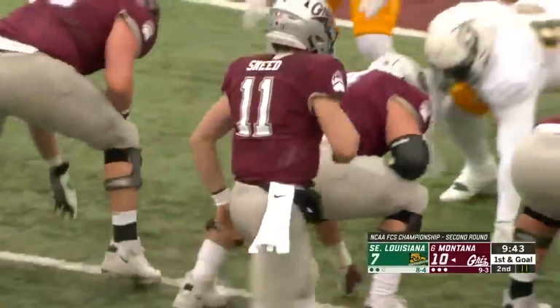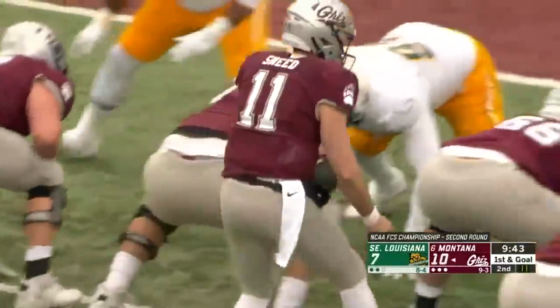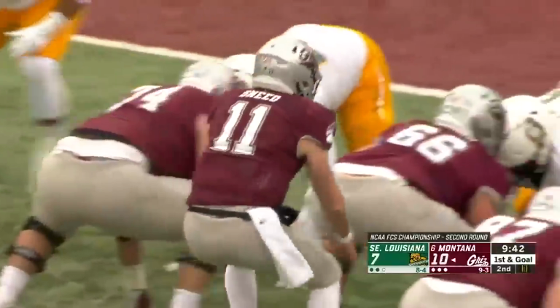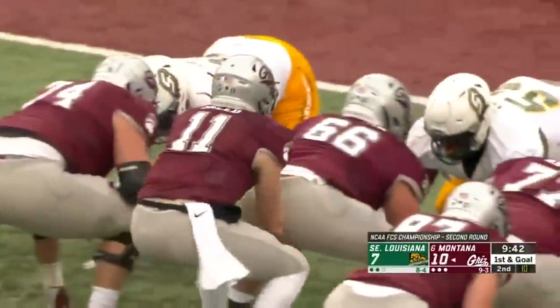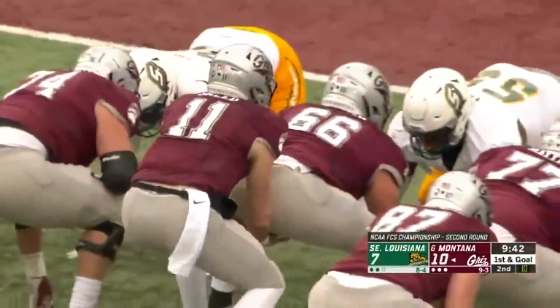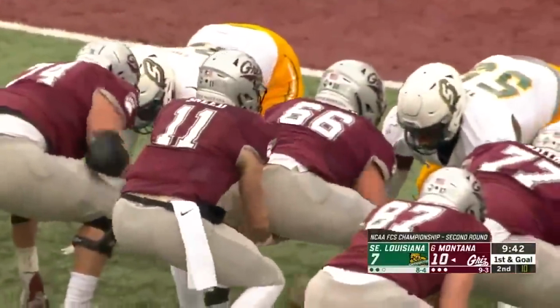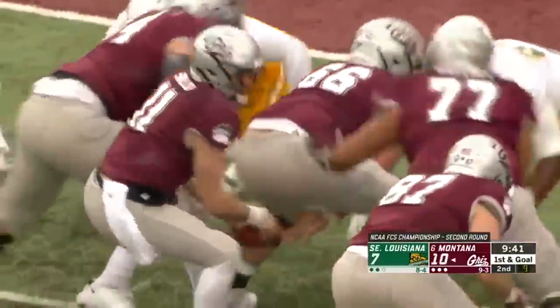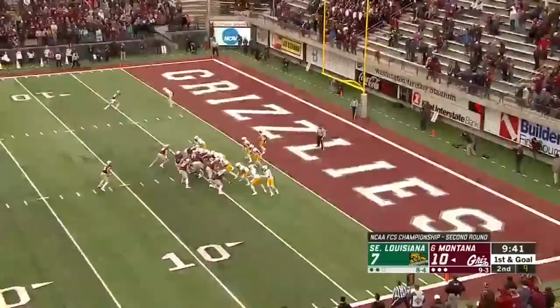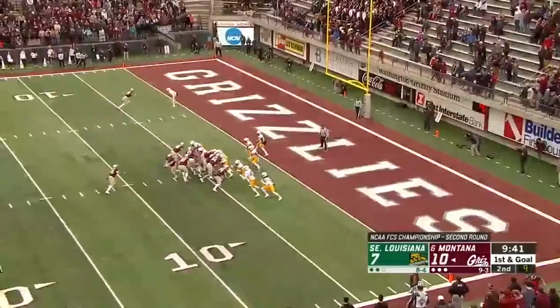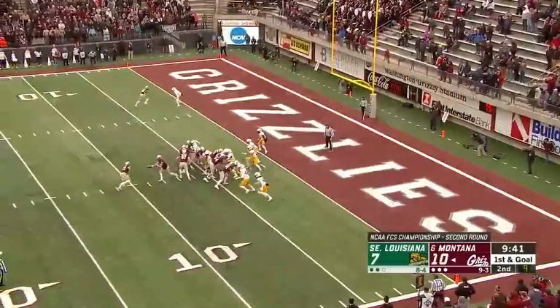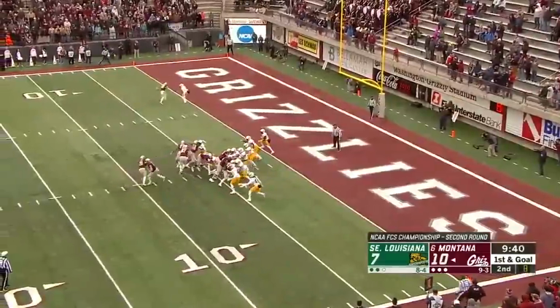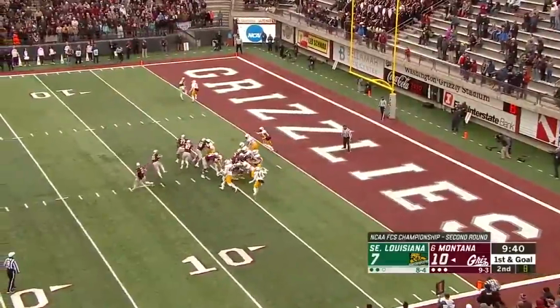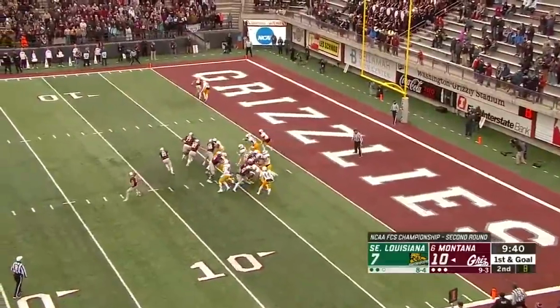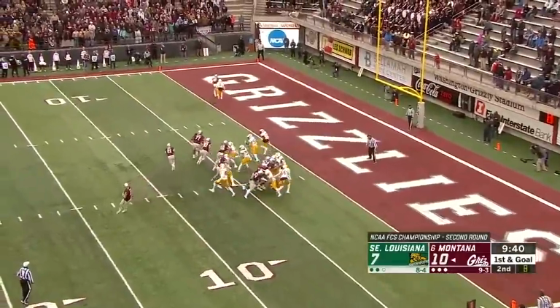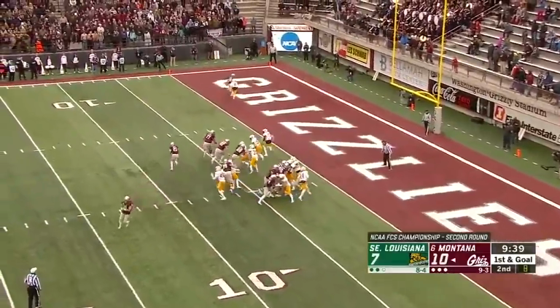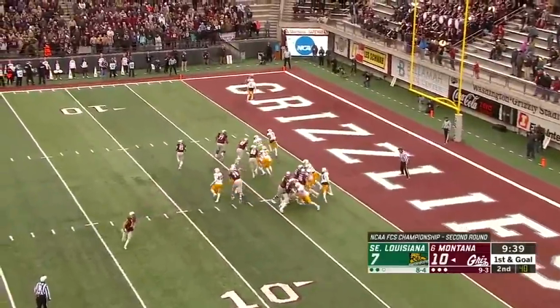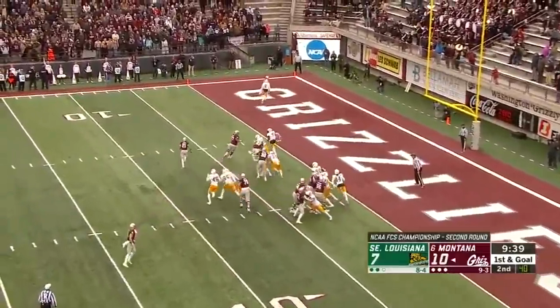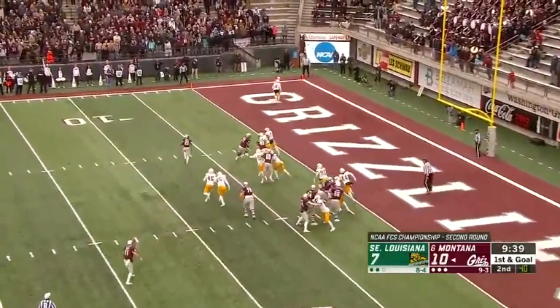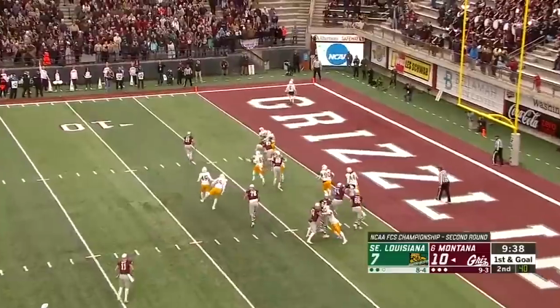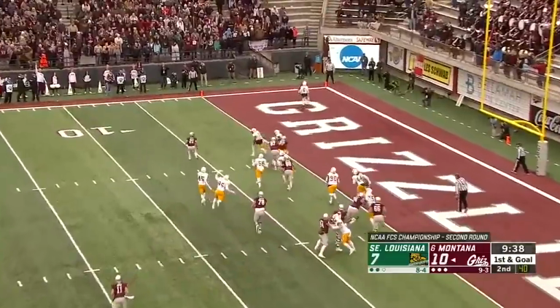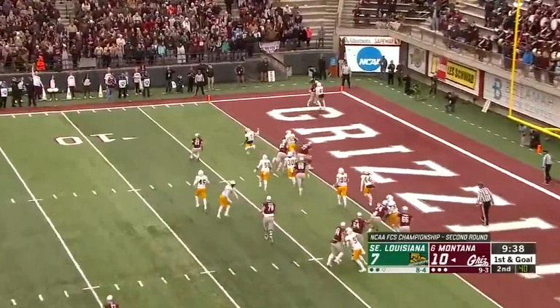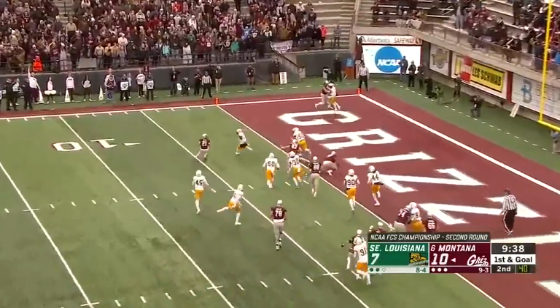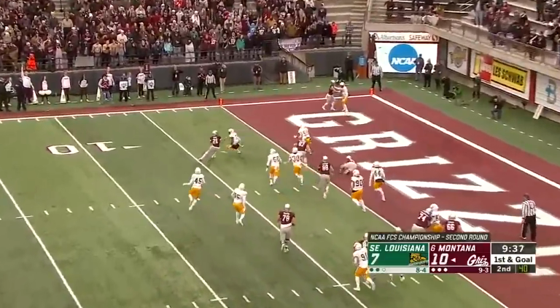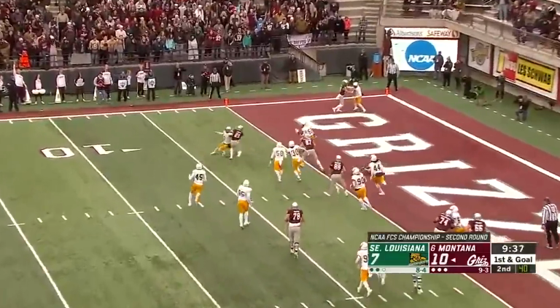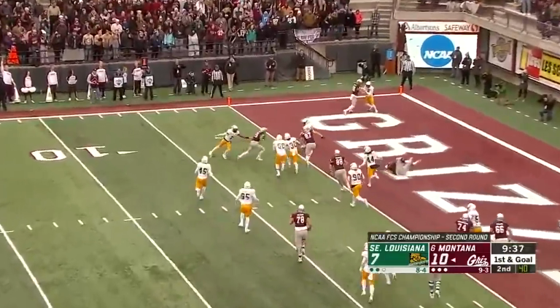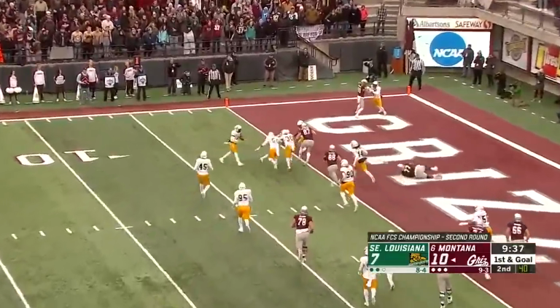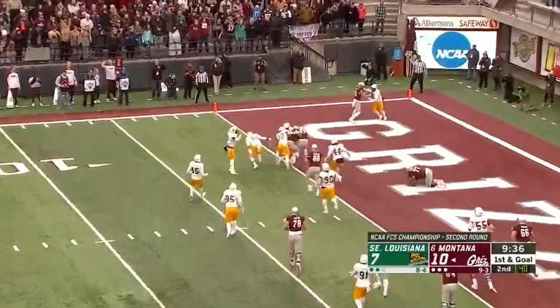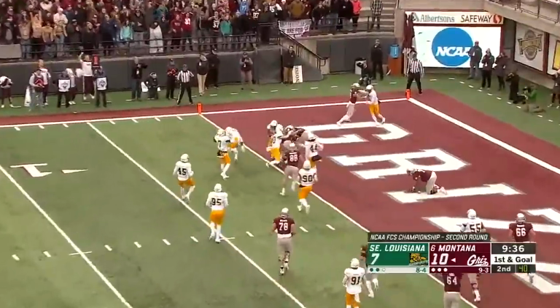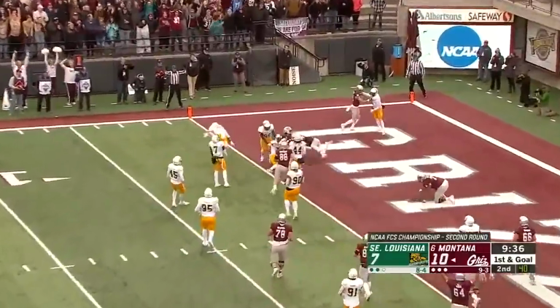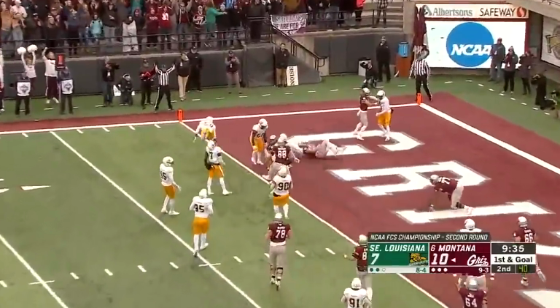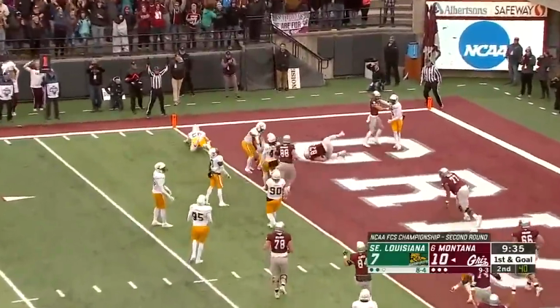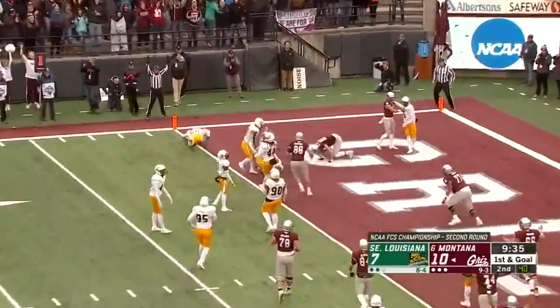Trailed 7-0, trying to add to their lead. It's Knight to the outside. Cuts it back. Knight's in for the touchdown.